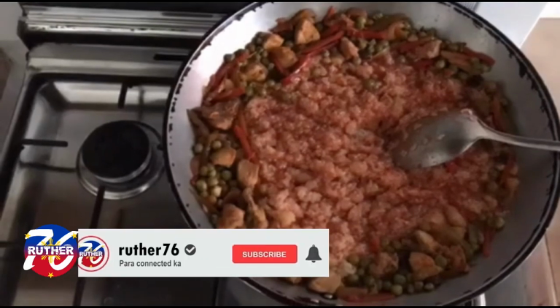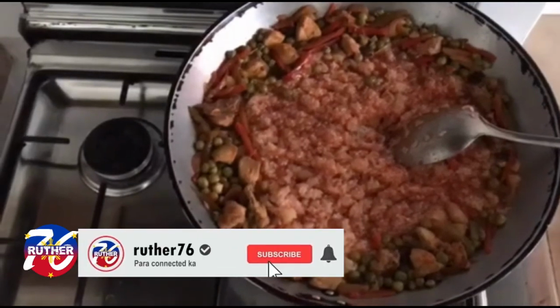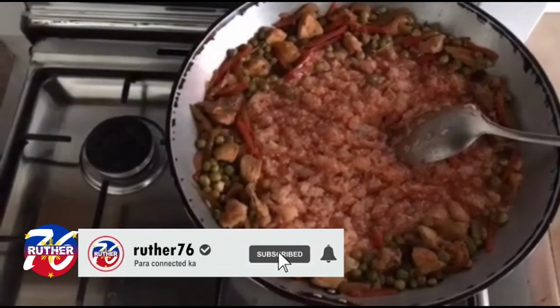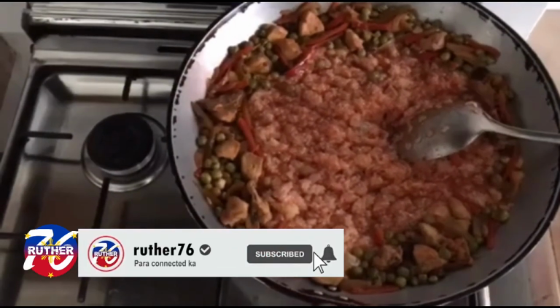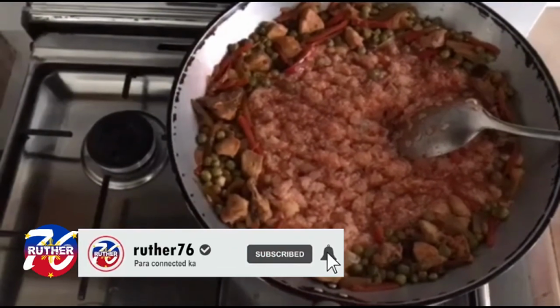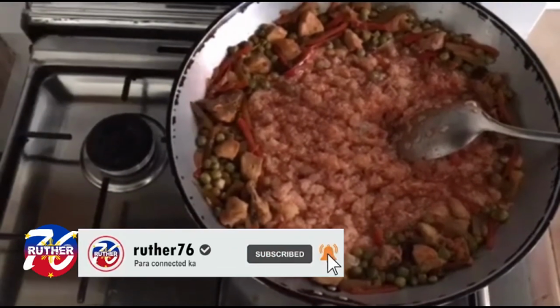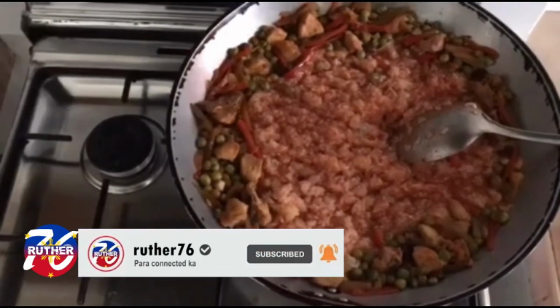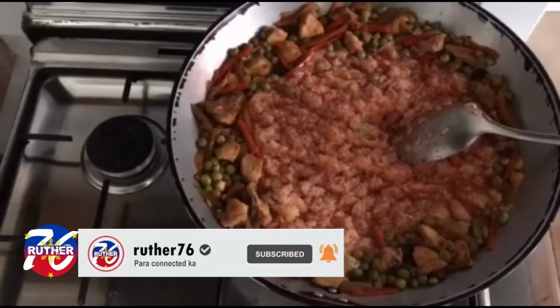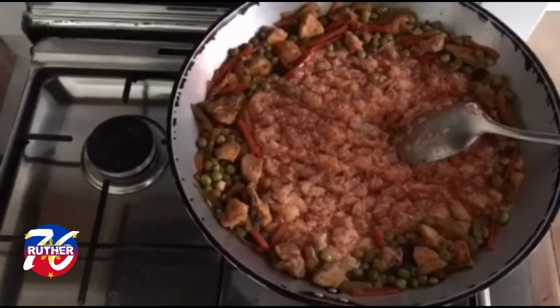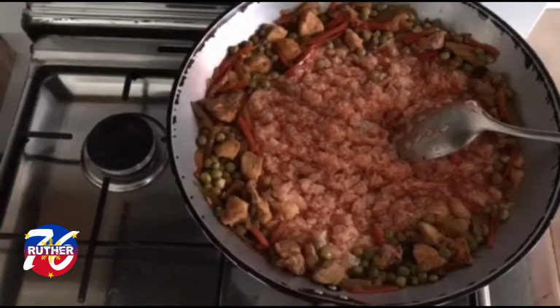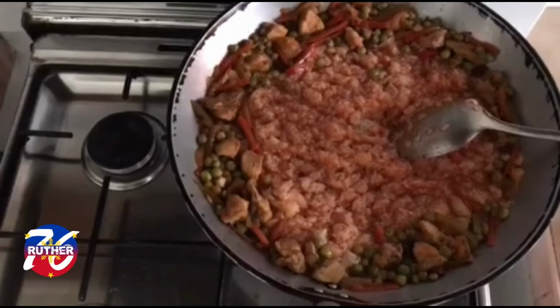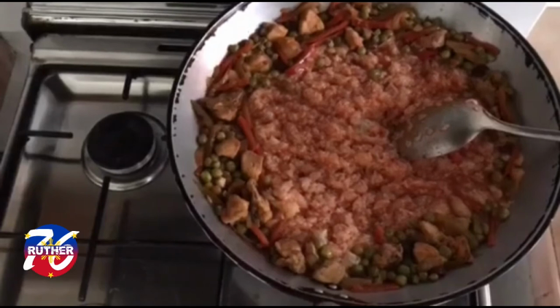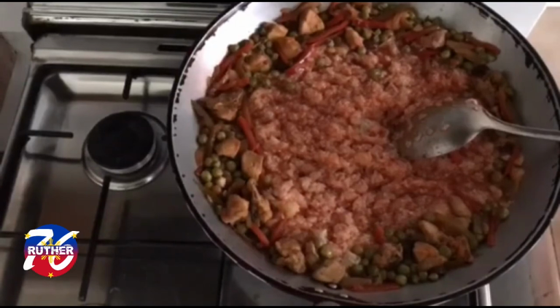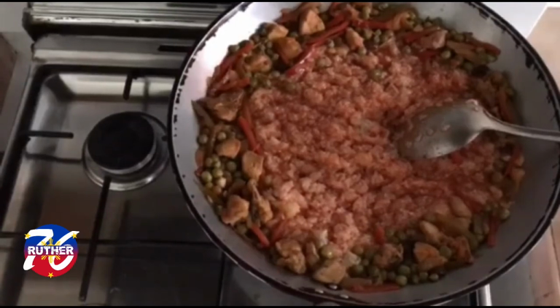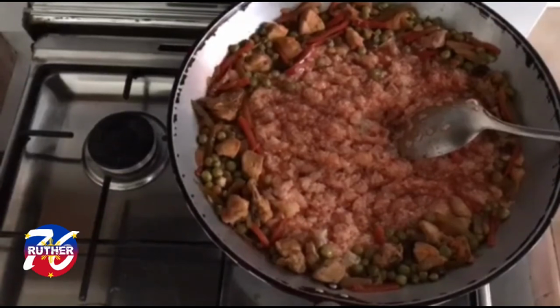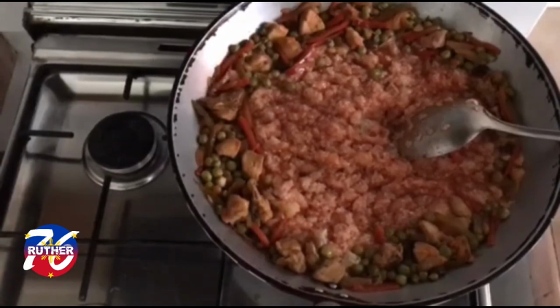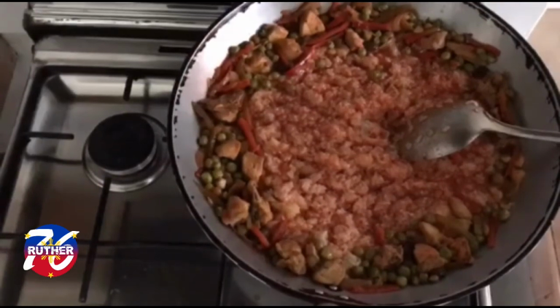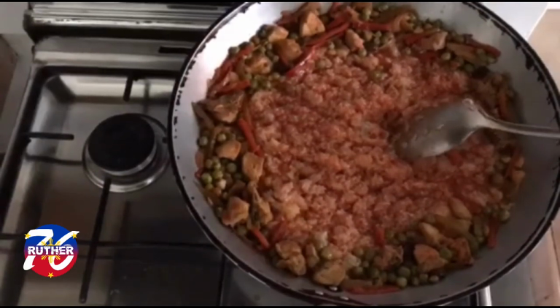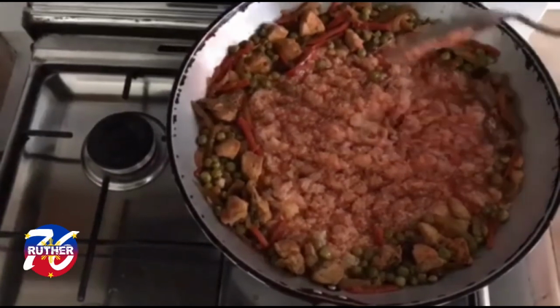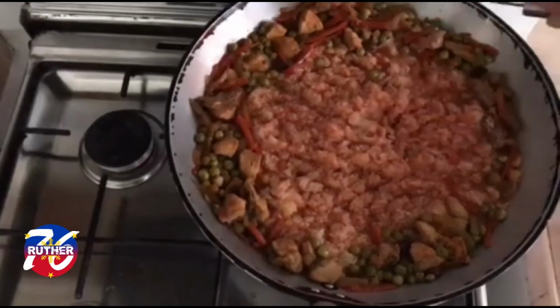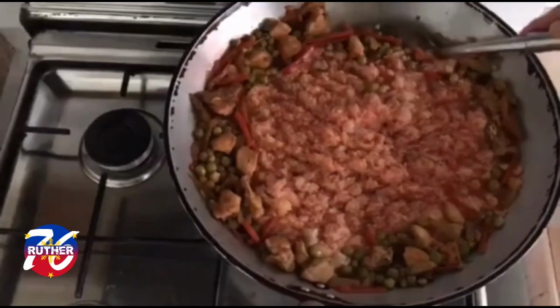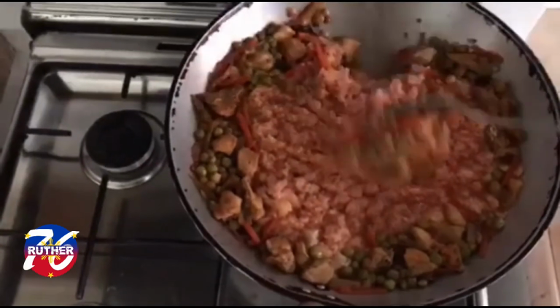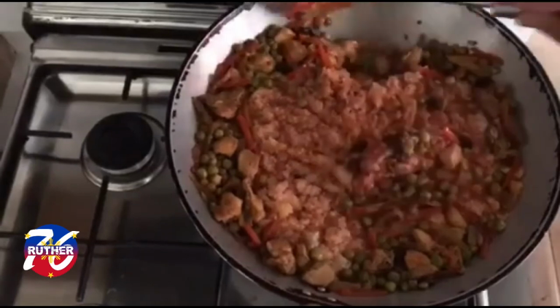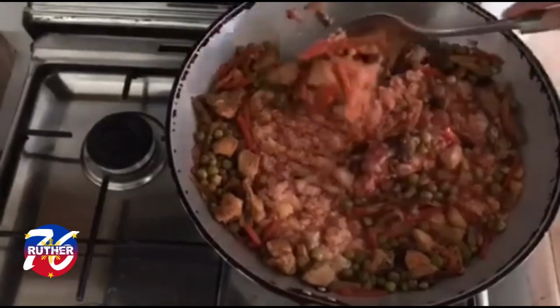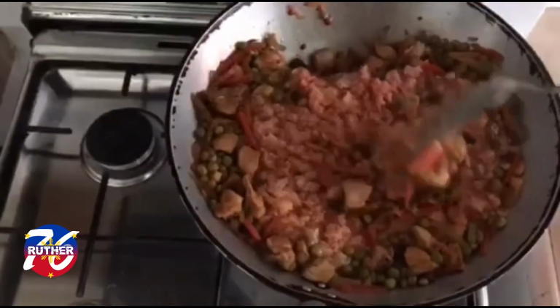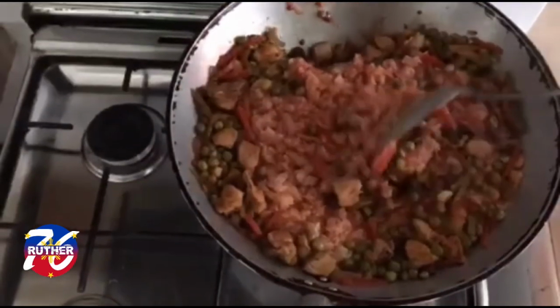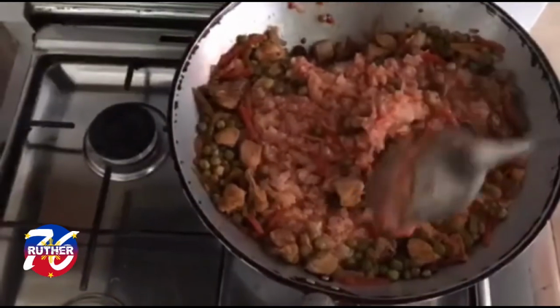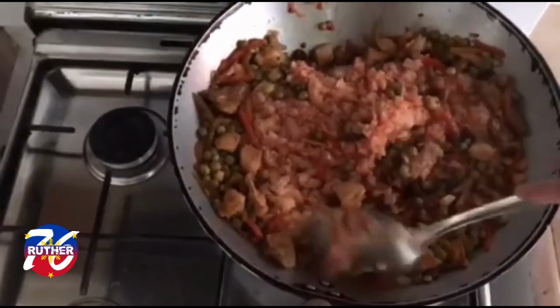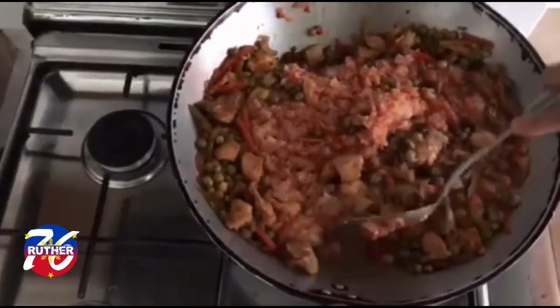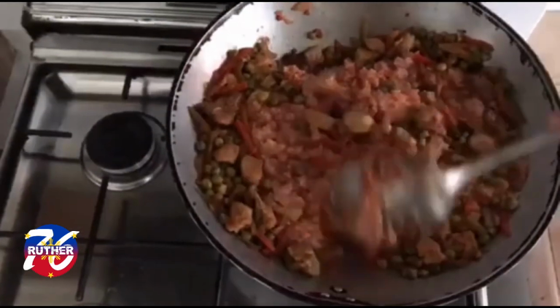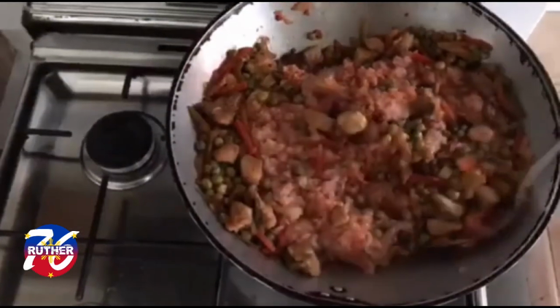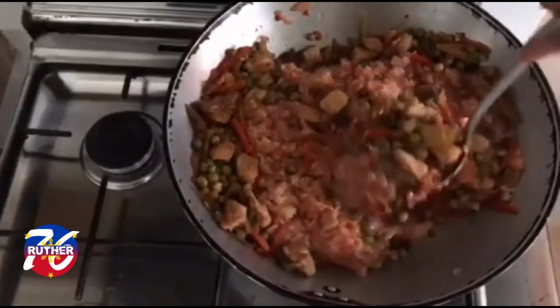After the water boils, I add the achiwete. Then I incorporate the glutinous rice. Then we'll mix it all together and we will let it cook for another 10 minutes.